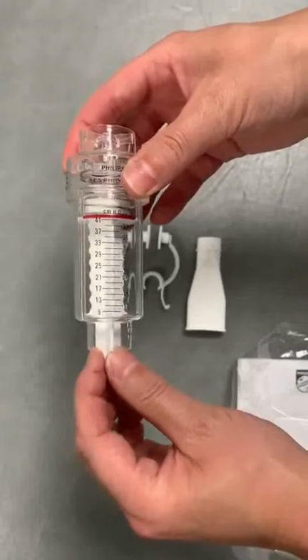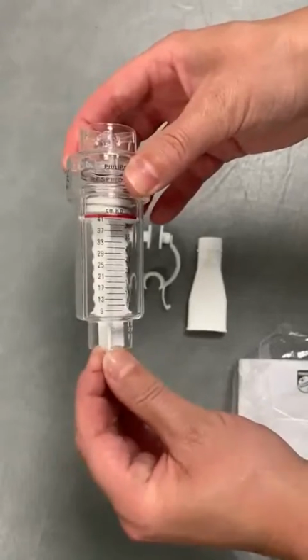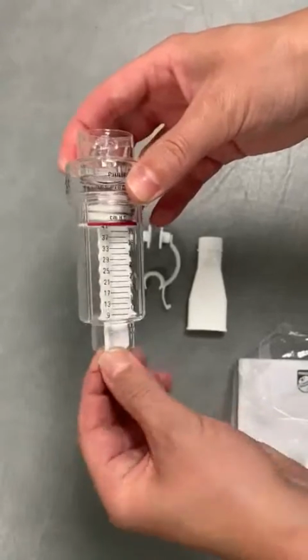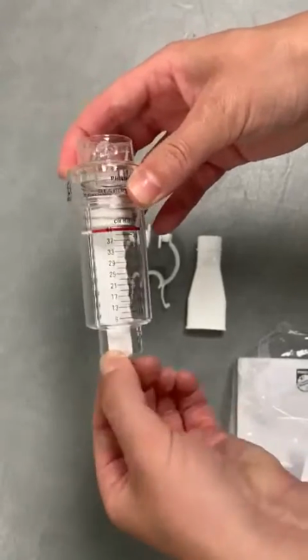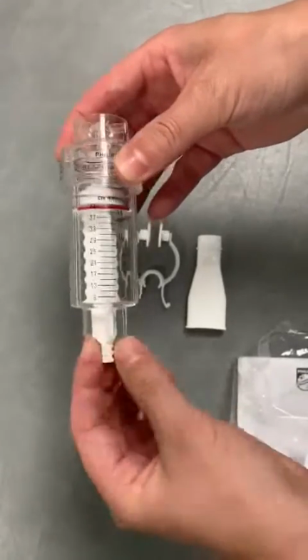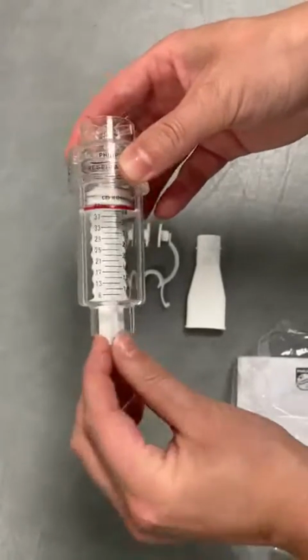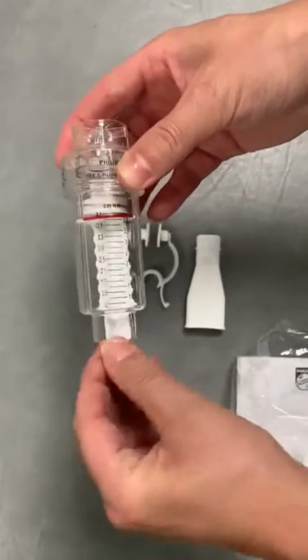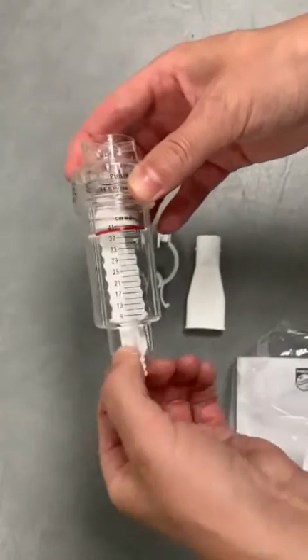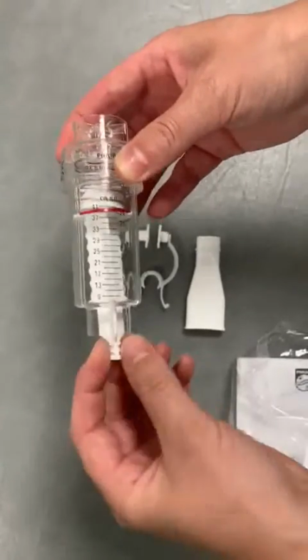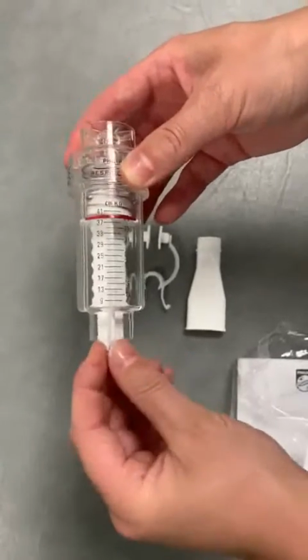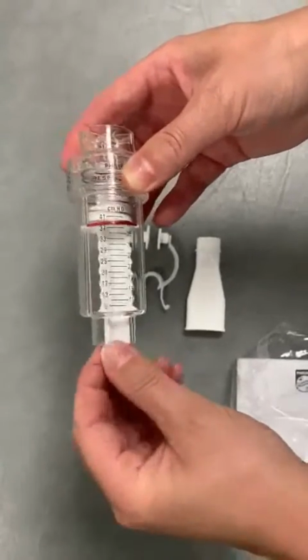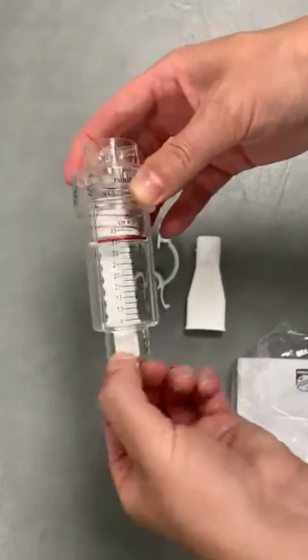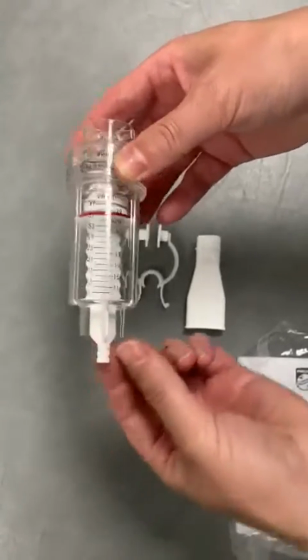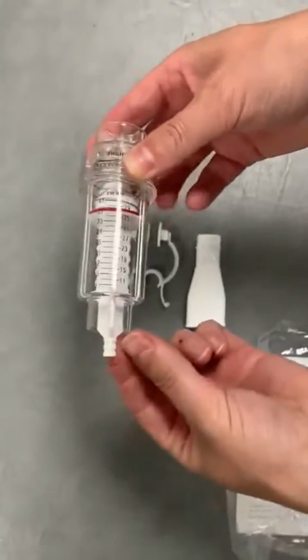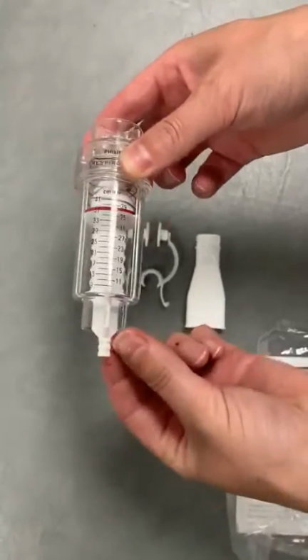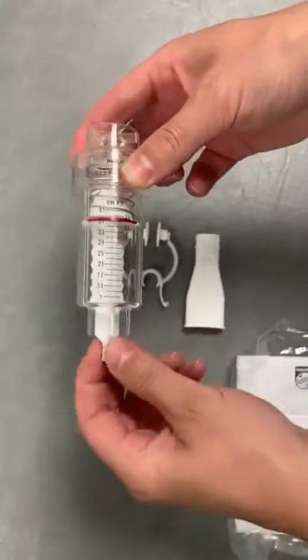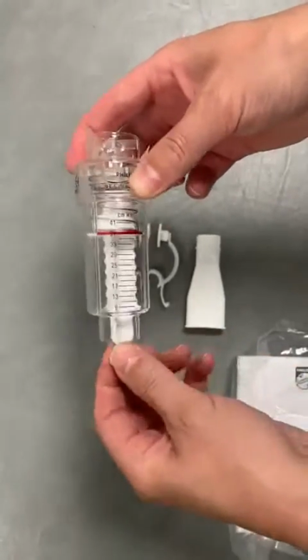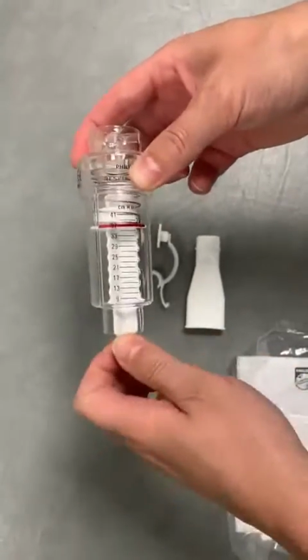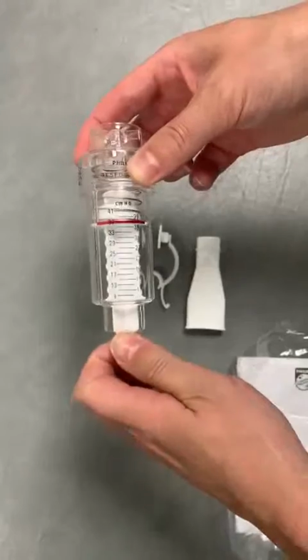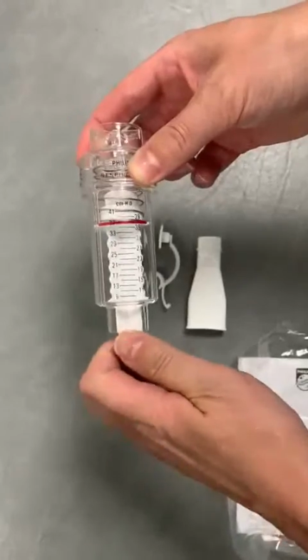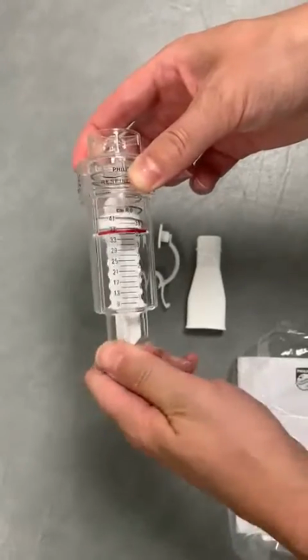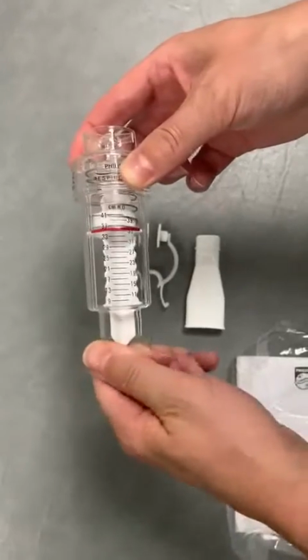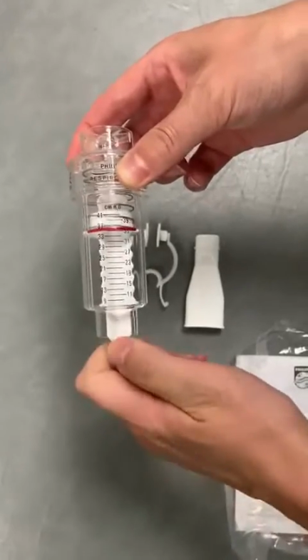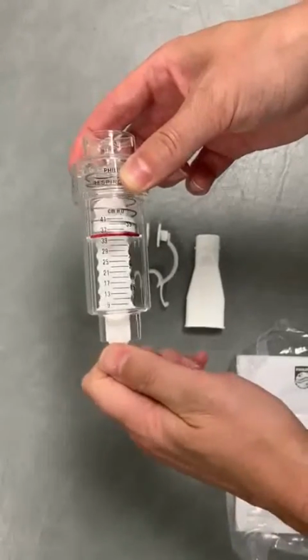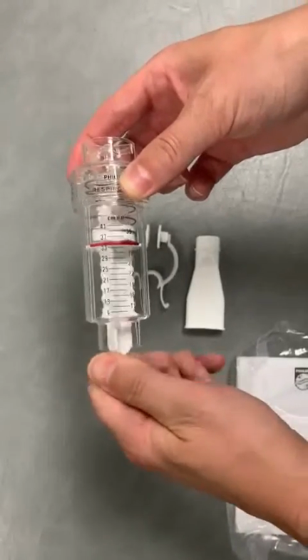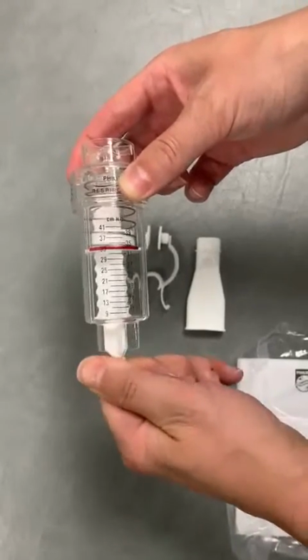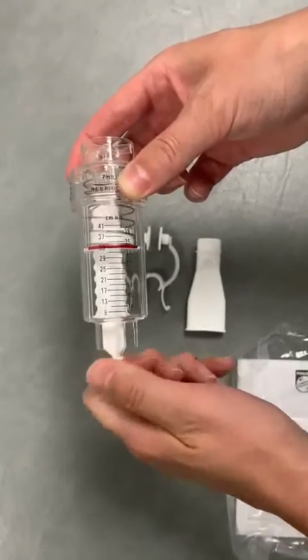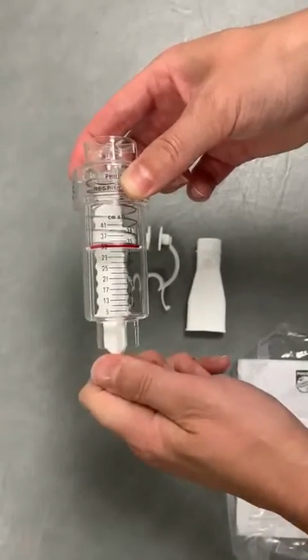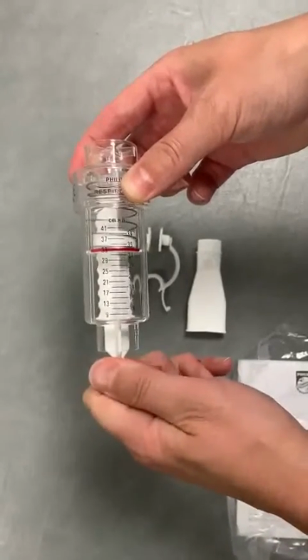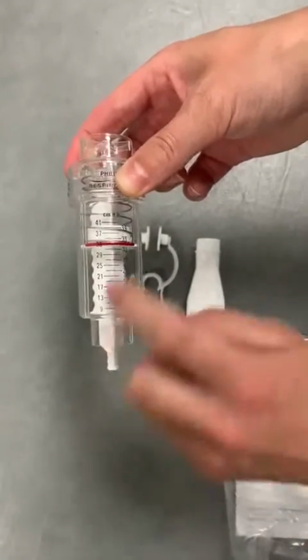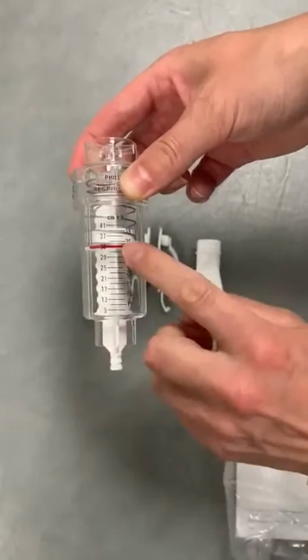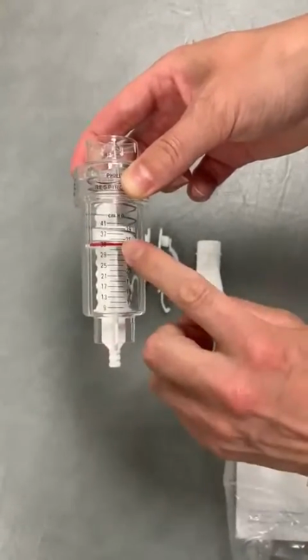To adjust it, you just turn the little dial at the bottom here until the red line marries up with the setting that you want it to be on.